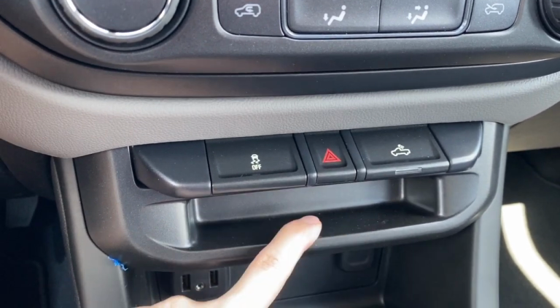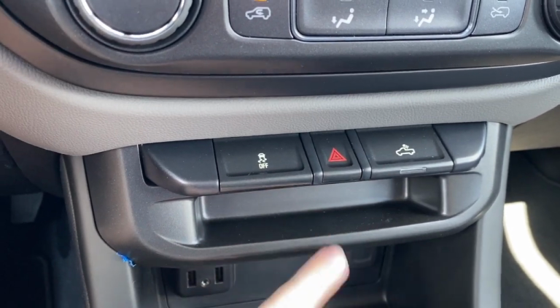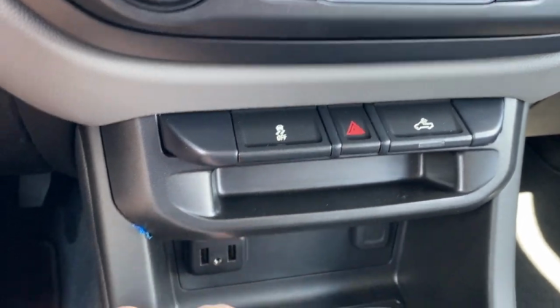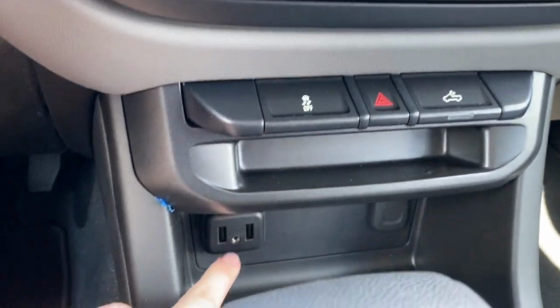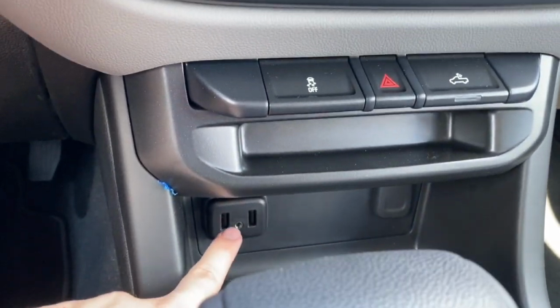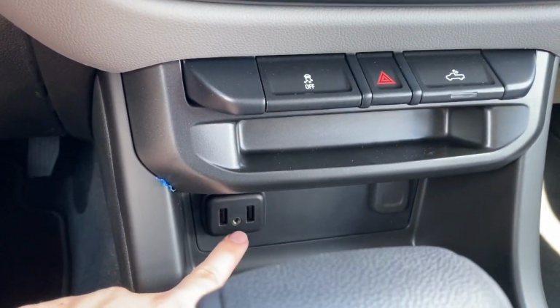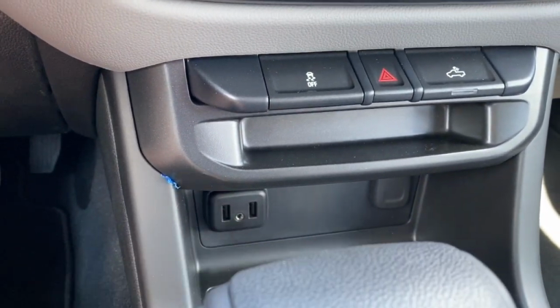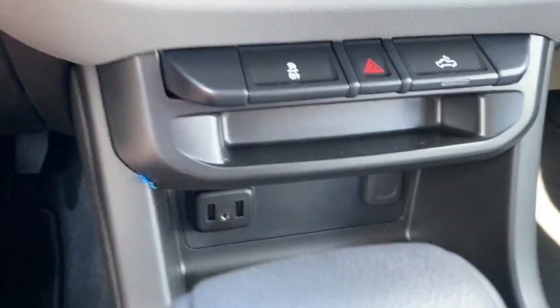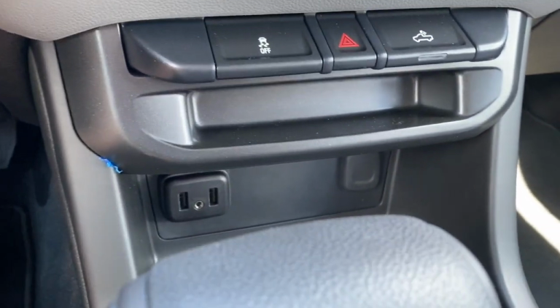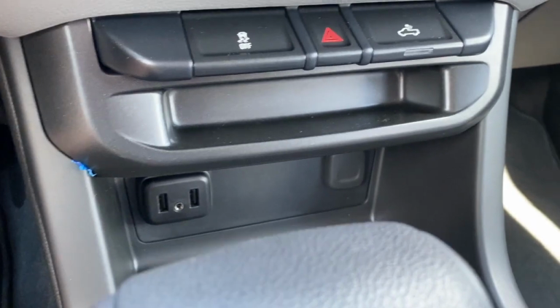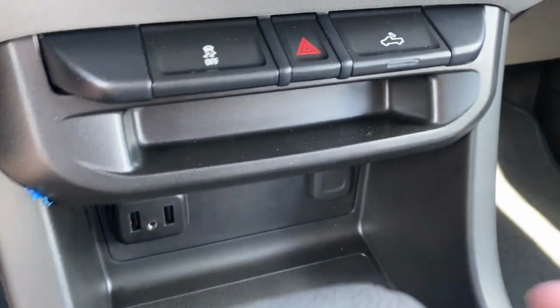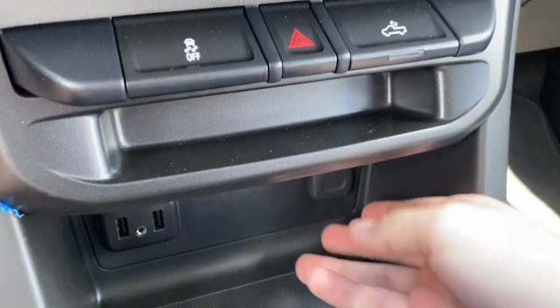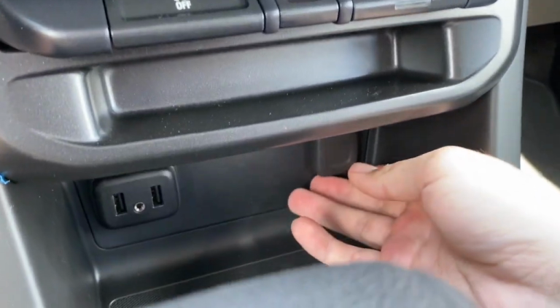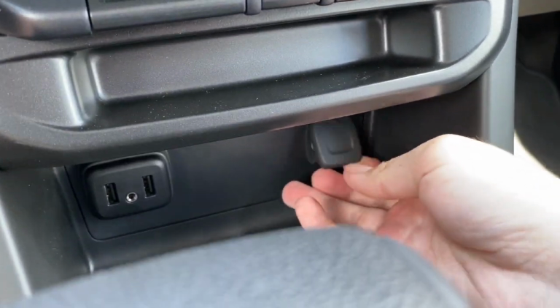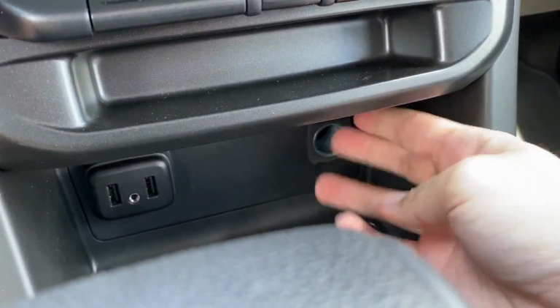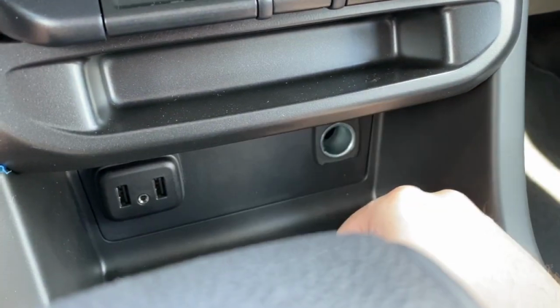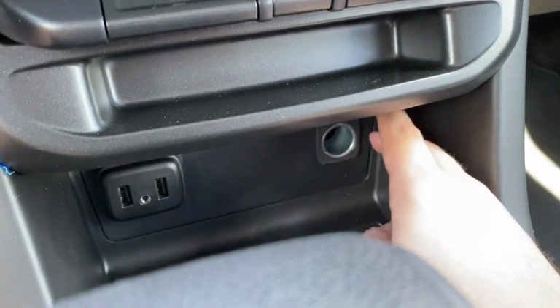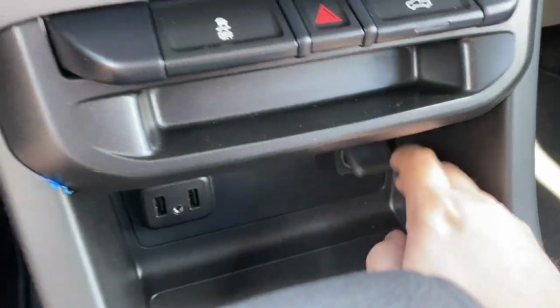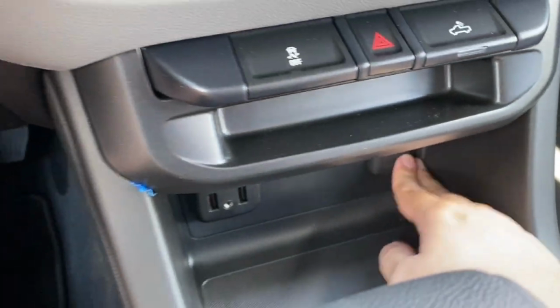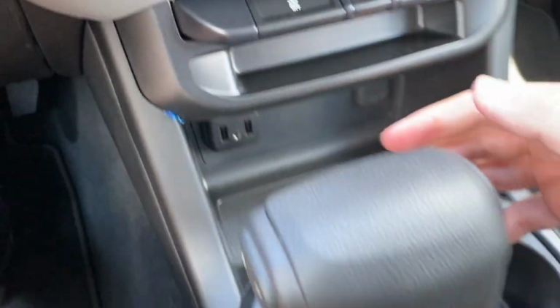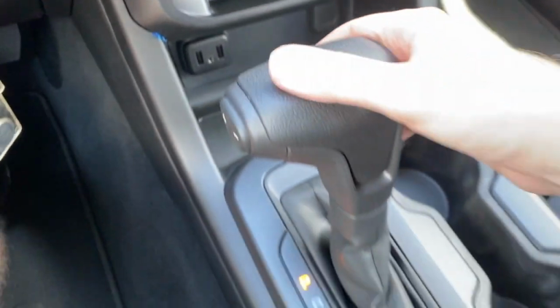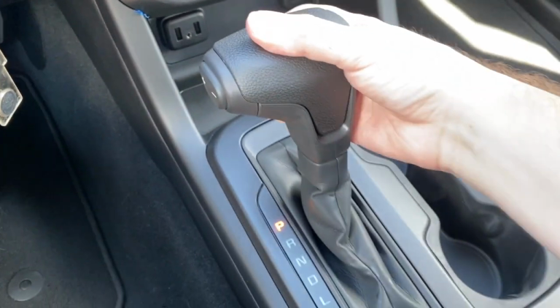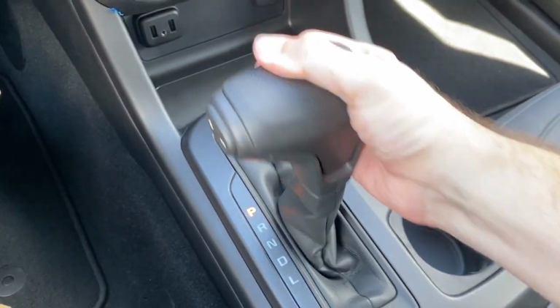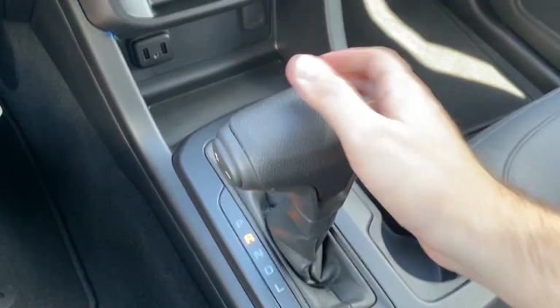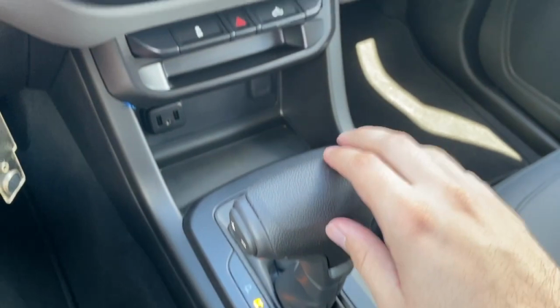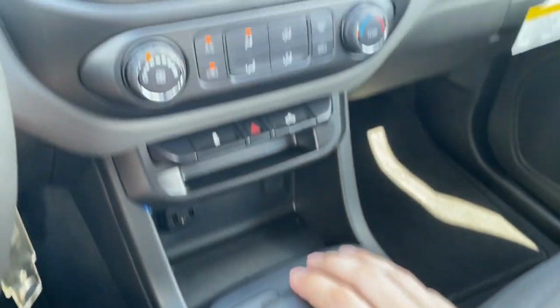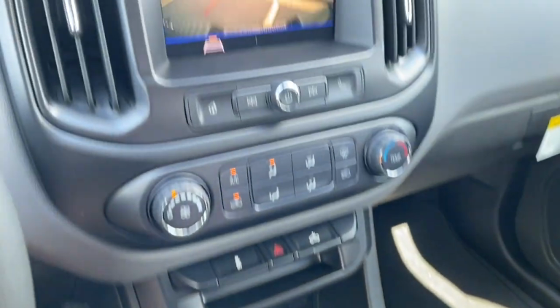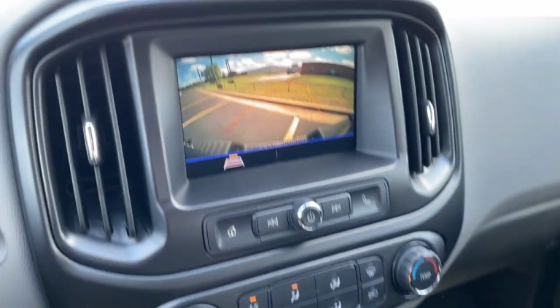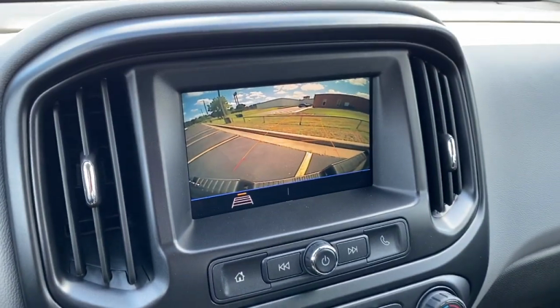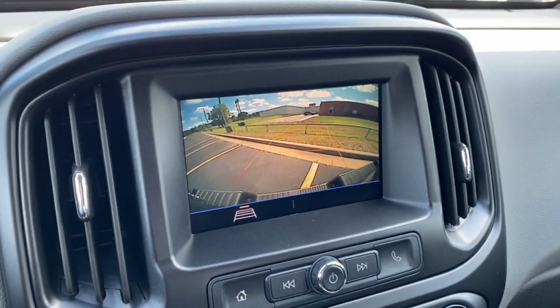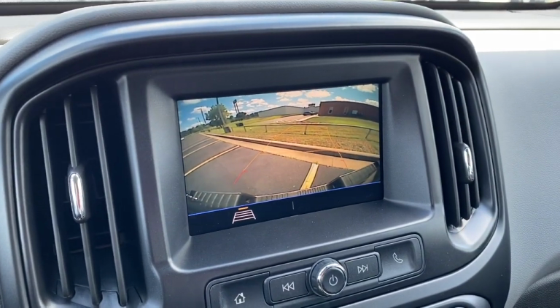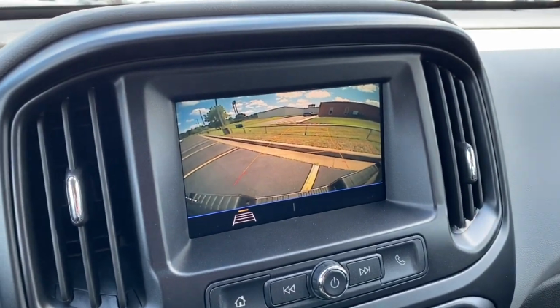Down below that we have single-zone manual climate control, the traction control buttons, the hazards, and the bed light, with a little bit of storage, two USB ports, an auxiliary port, and a 12-volt power outlet.